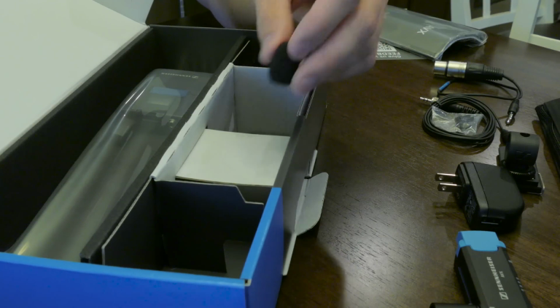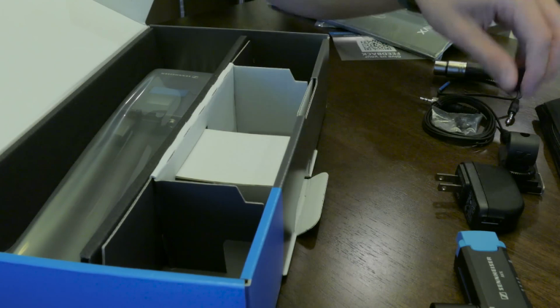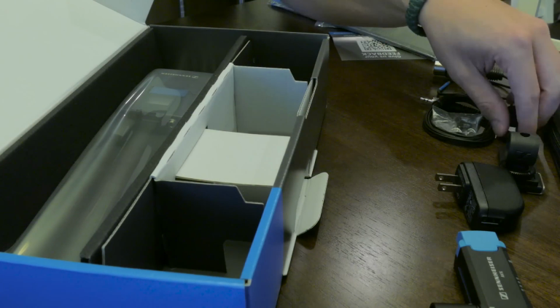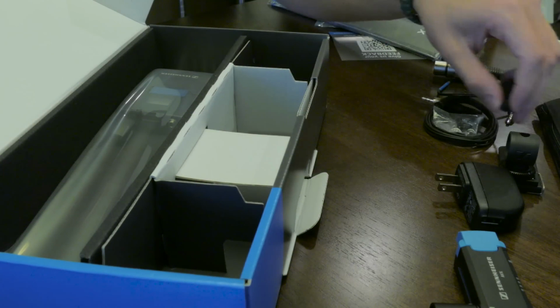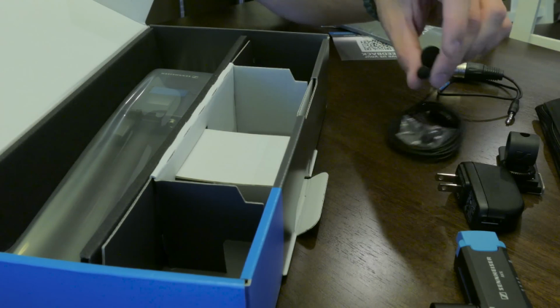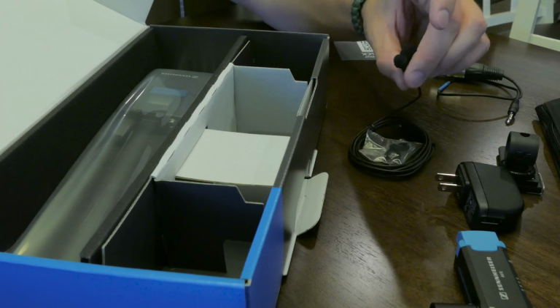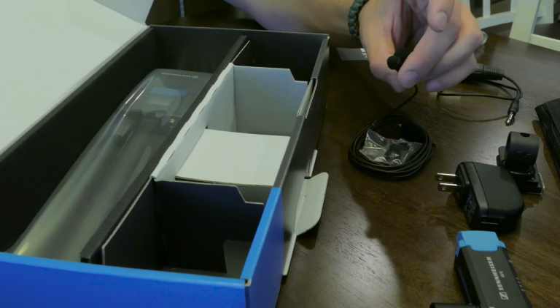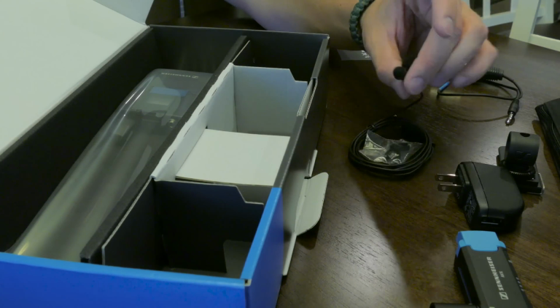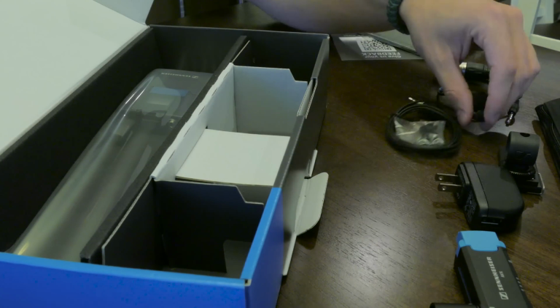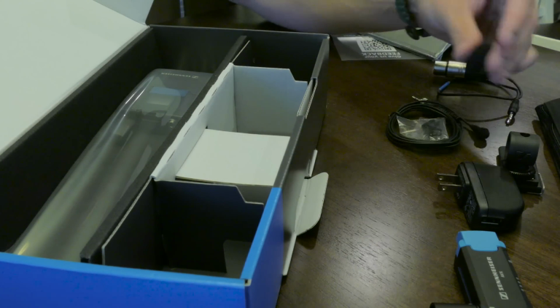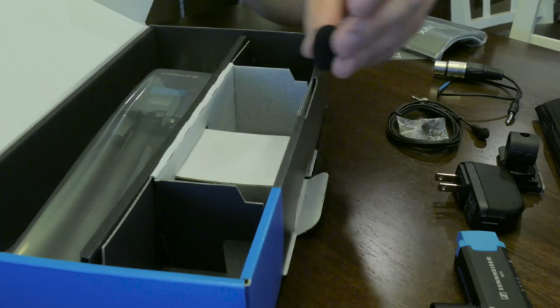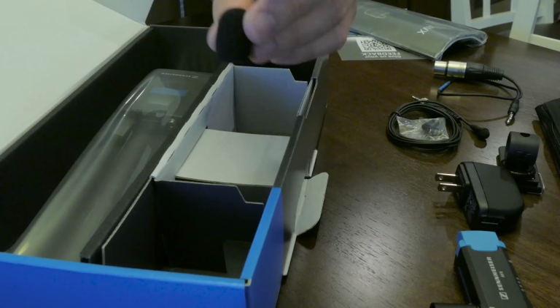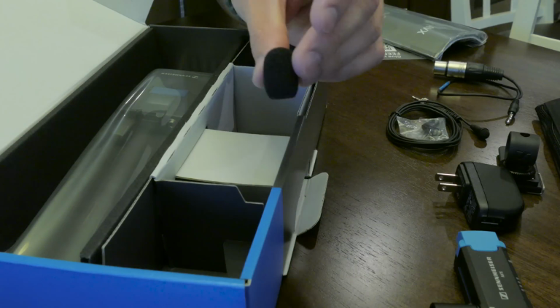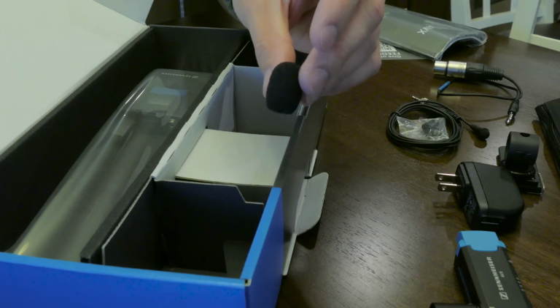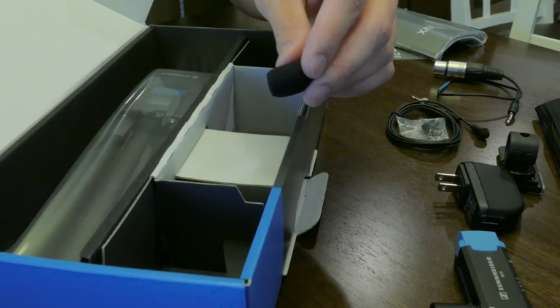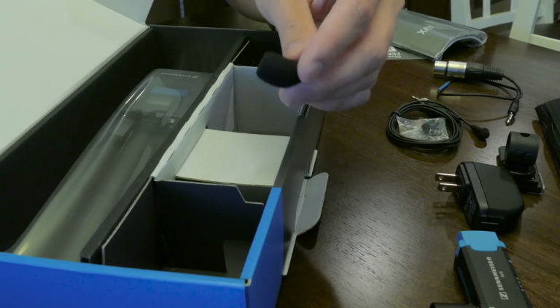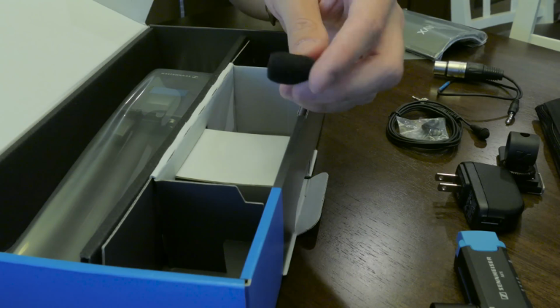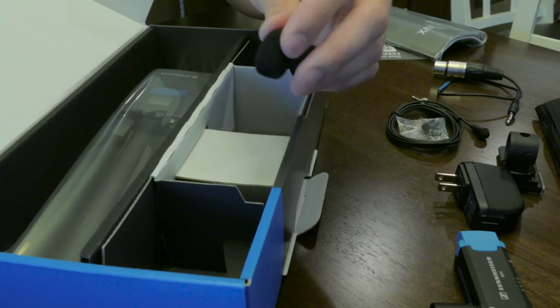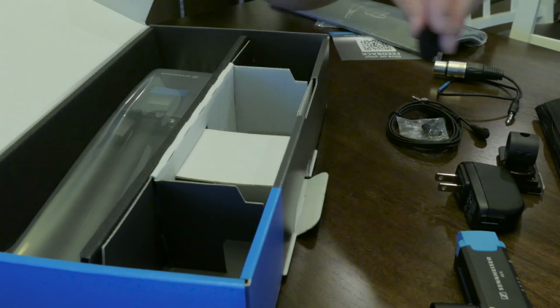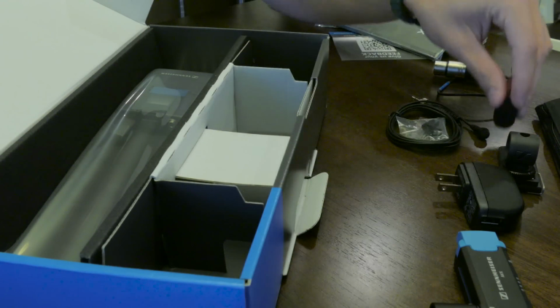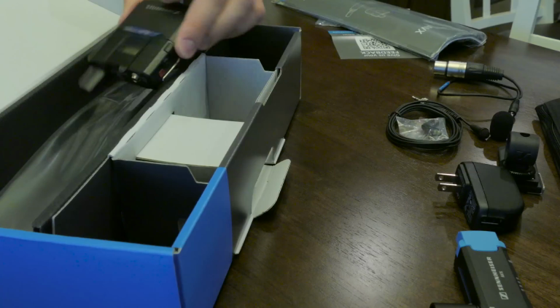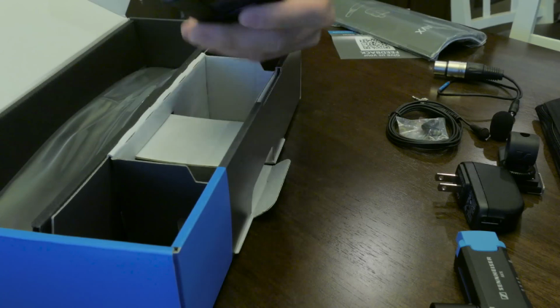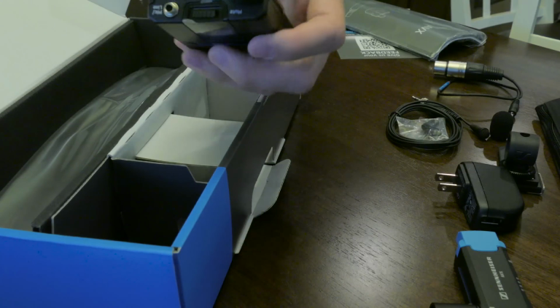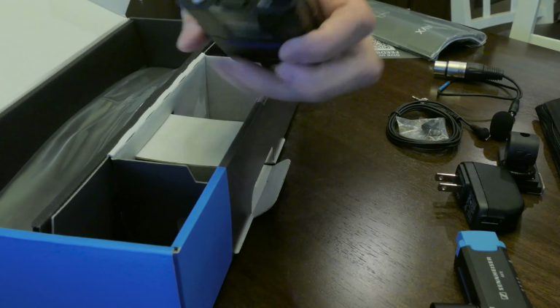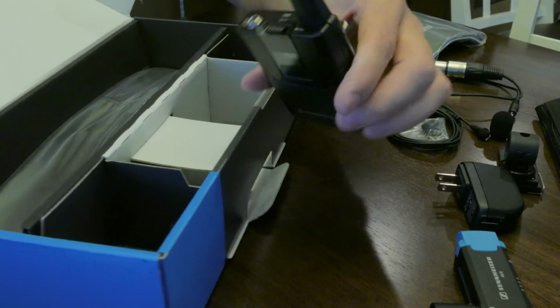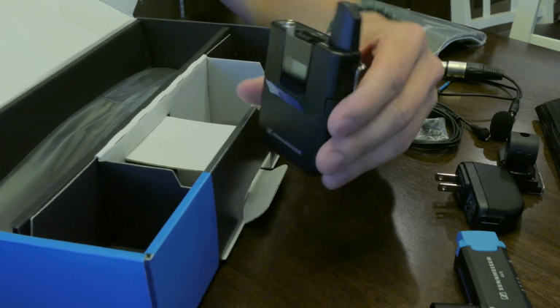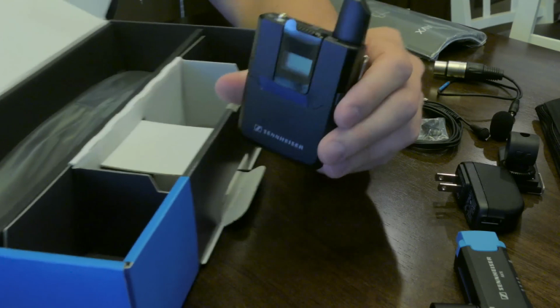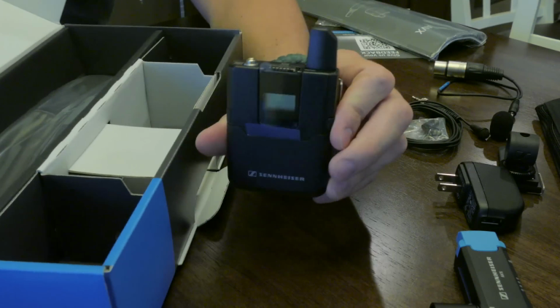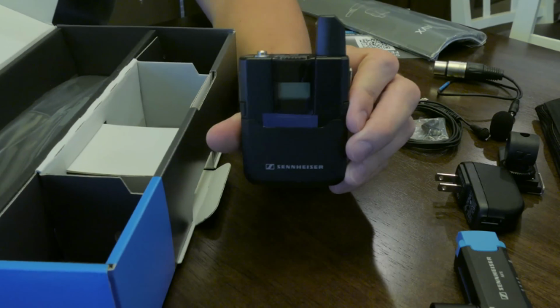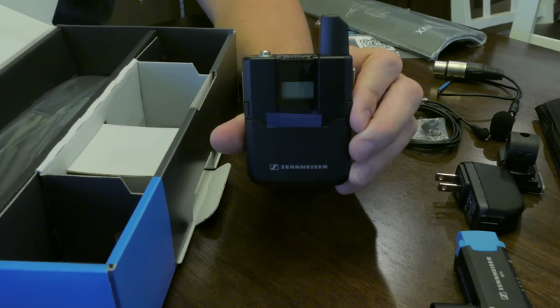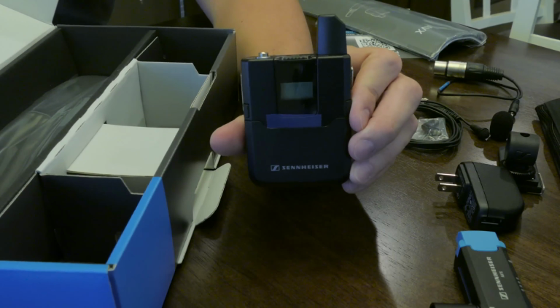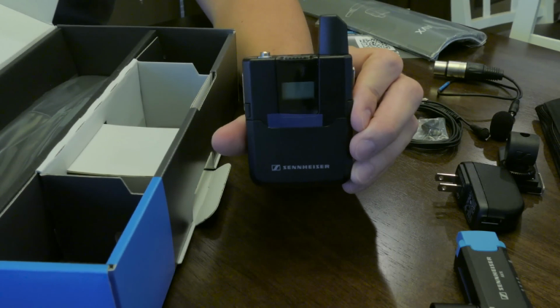Imagine this windscreen pinned to you — it's huge. There are smaller windscreens out there and I would definitely go aftermarket with that. And finally, the second most important part: the wireless transmitter.